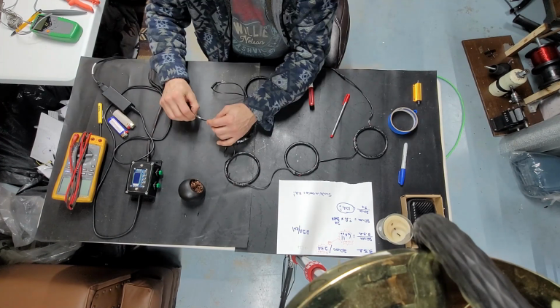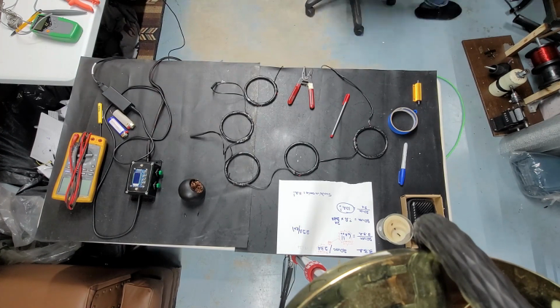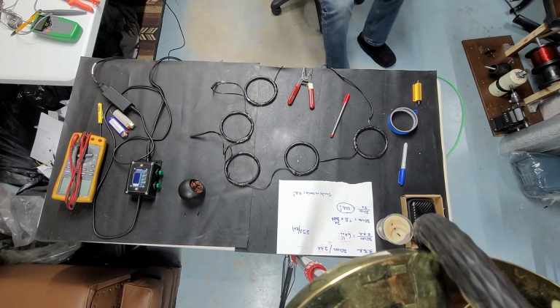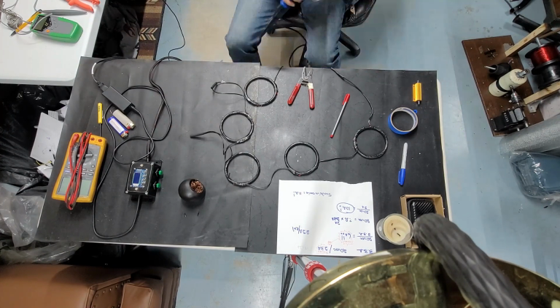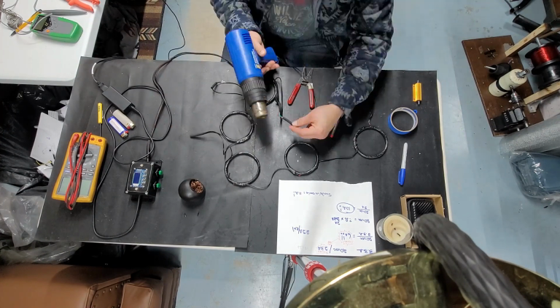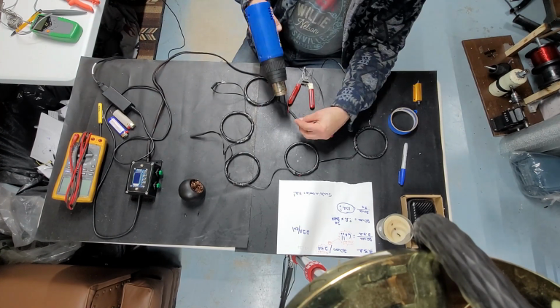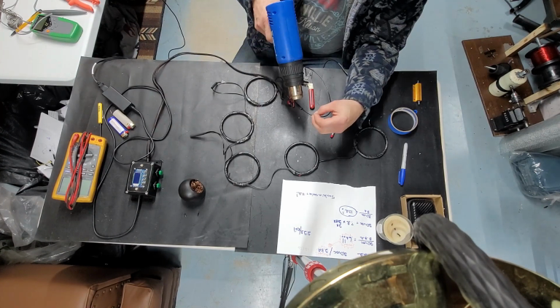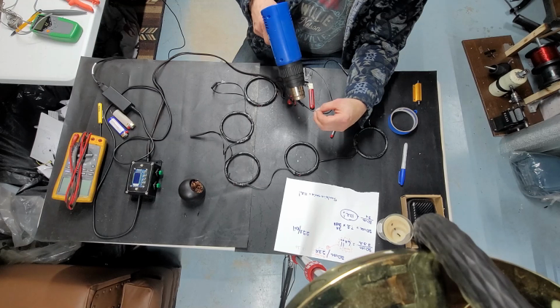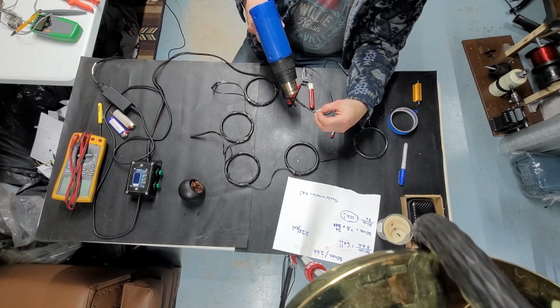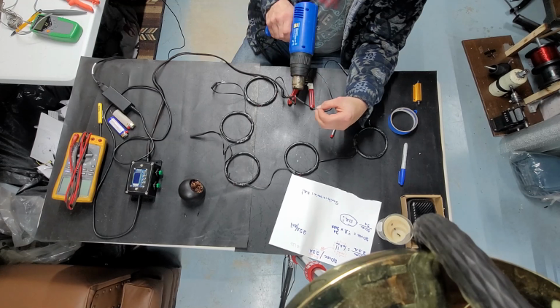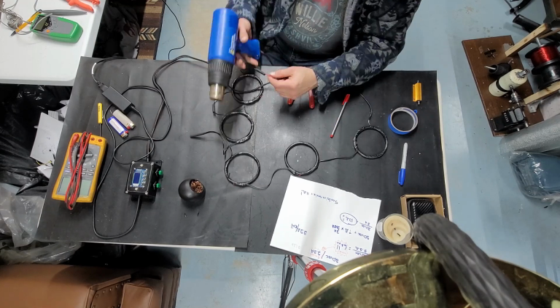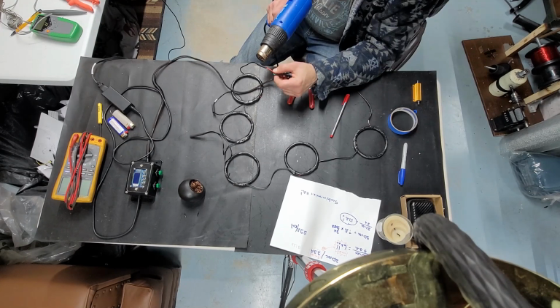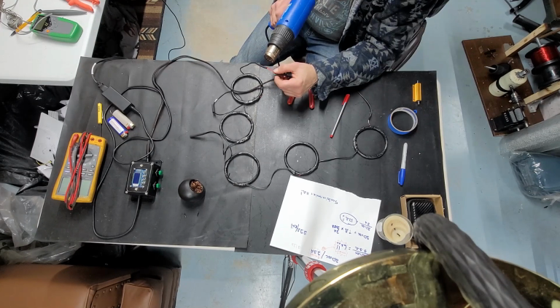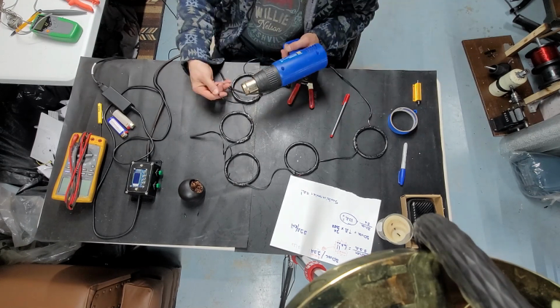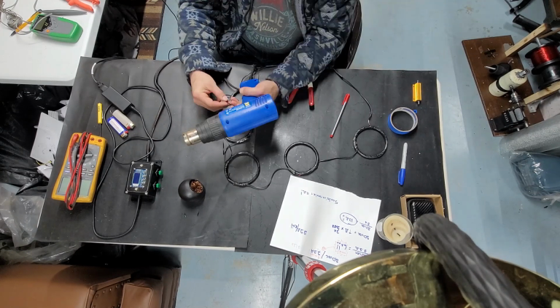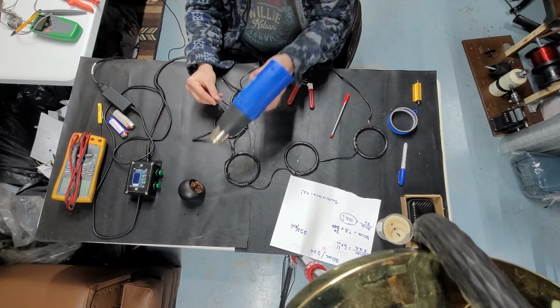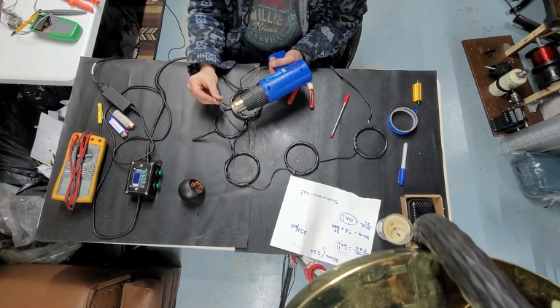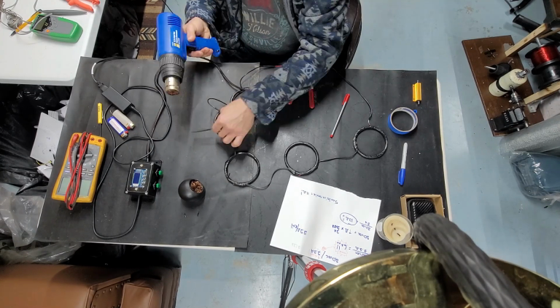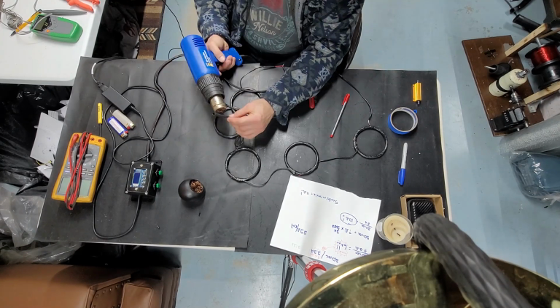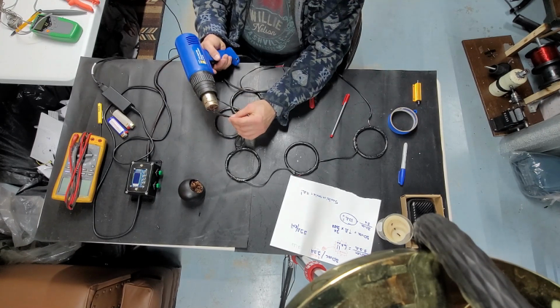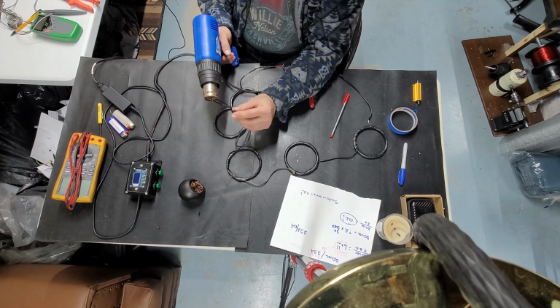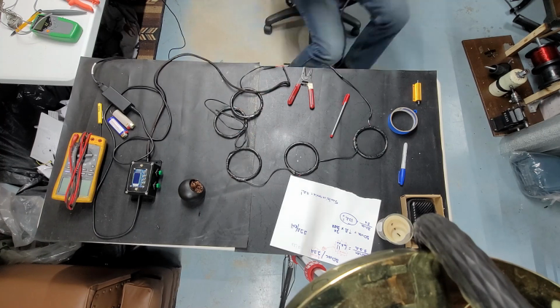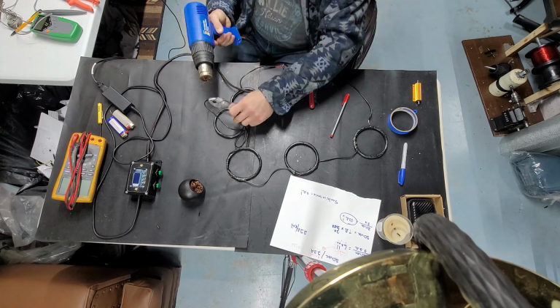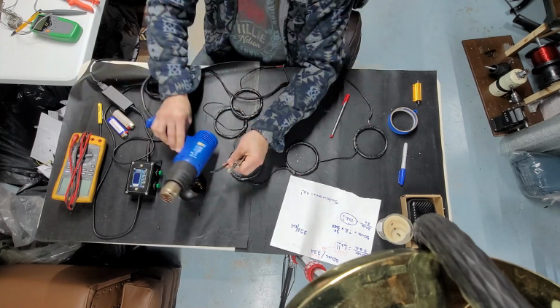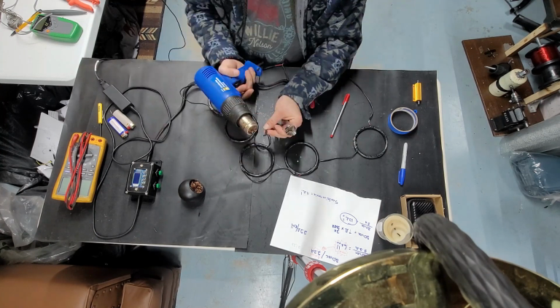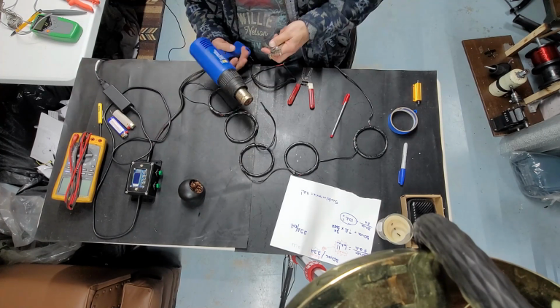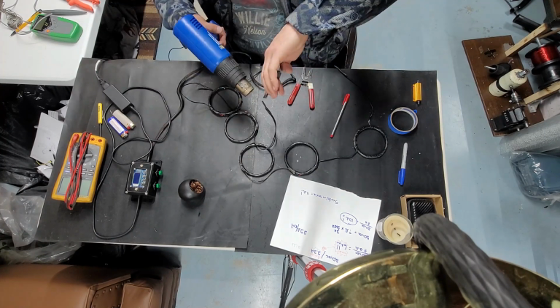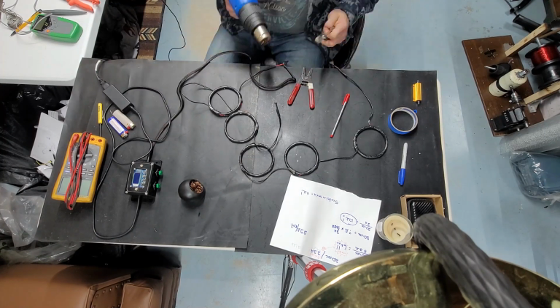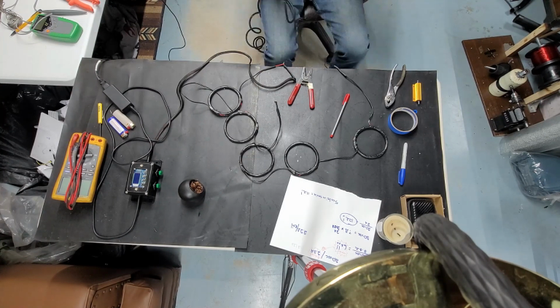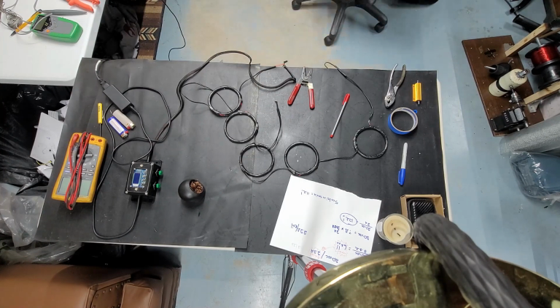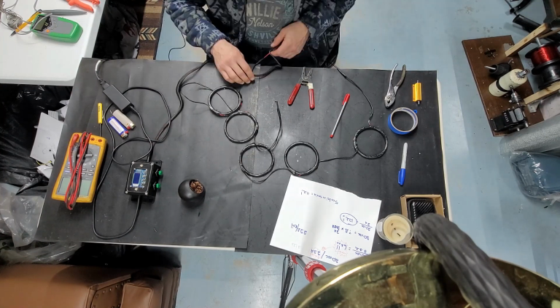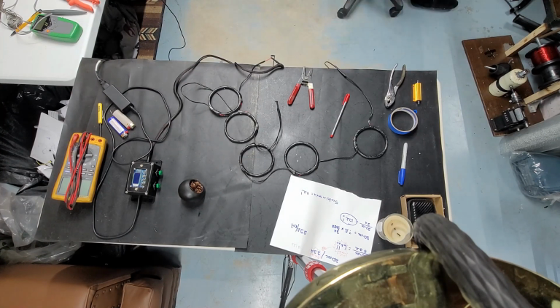Without wasting time, I put some heat shrink. Everything is working — so far, so good.